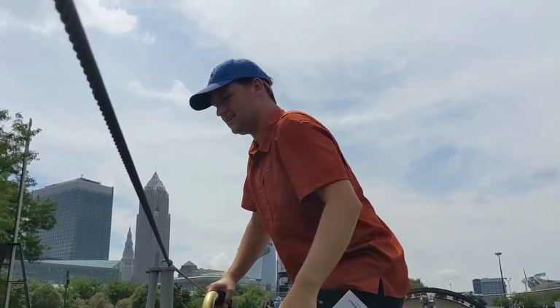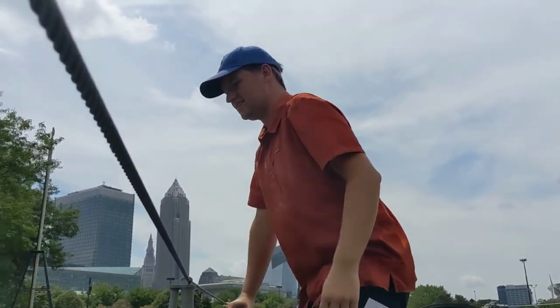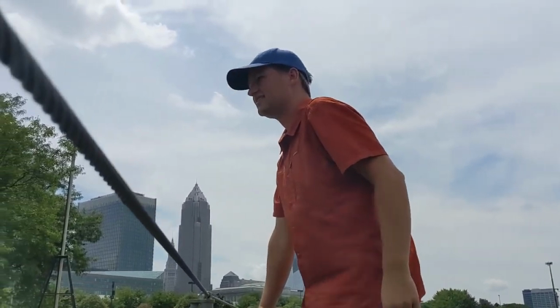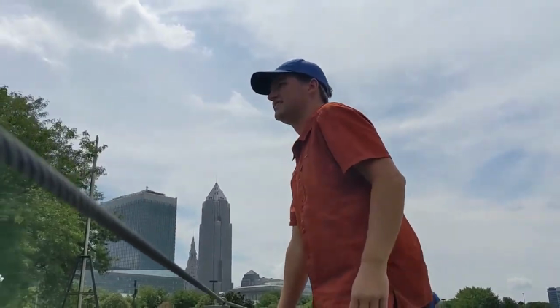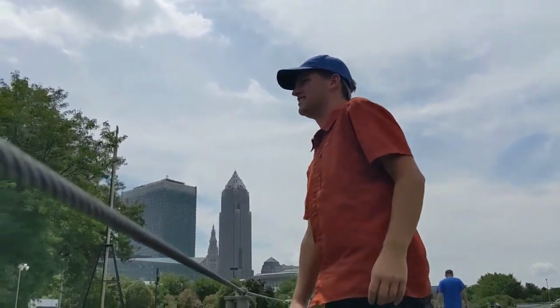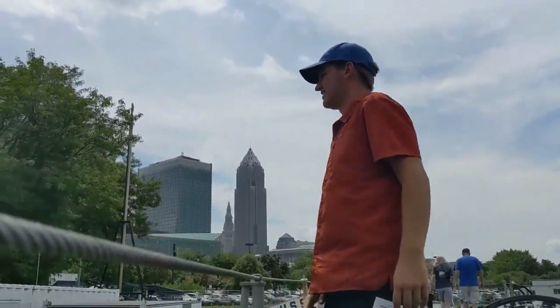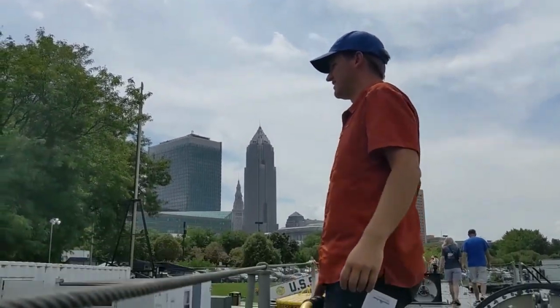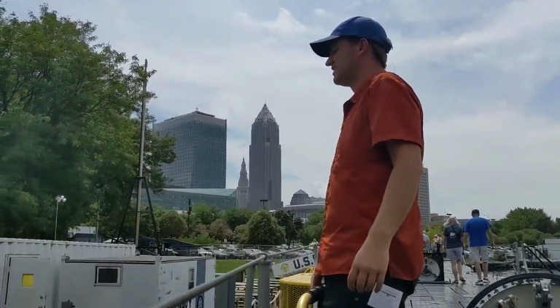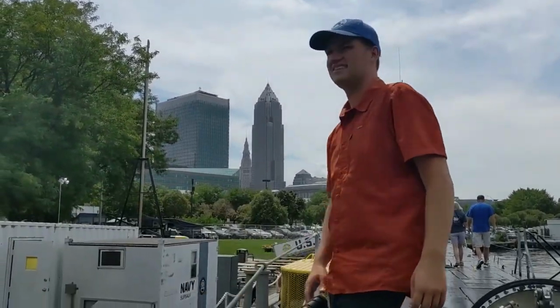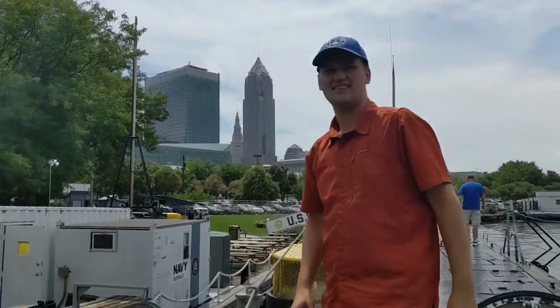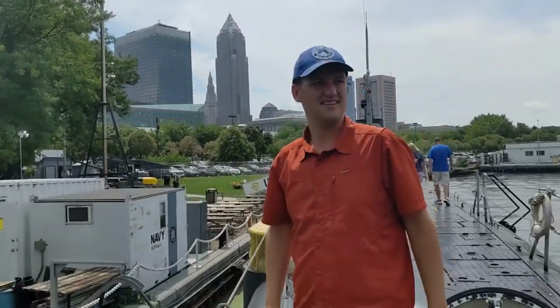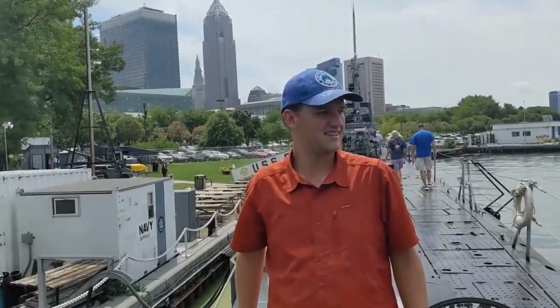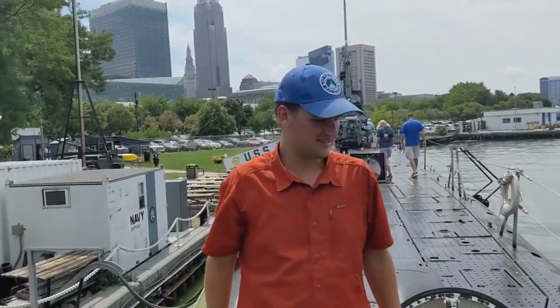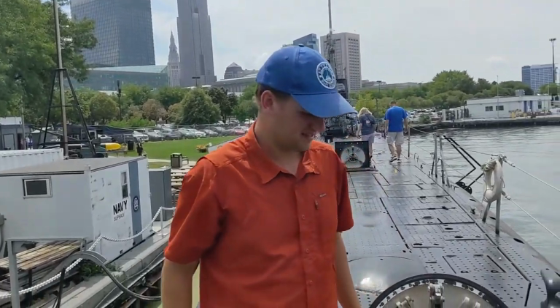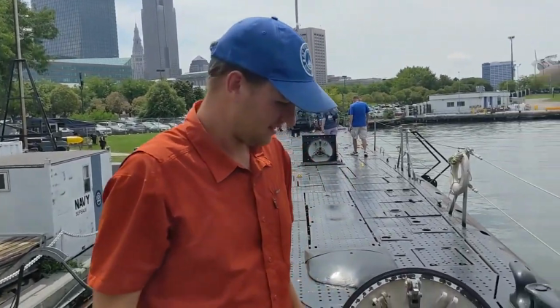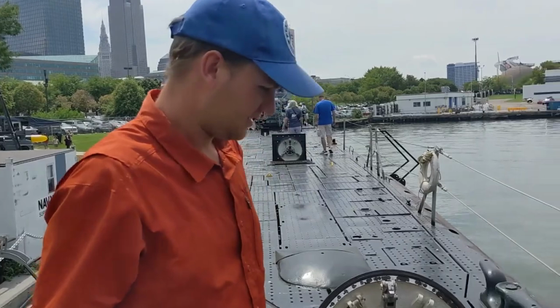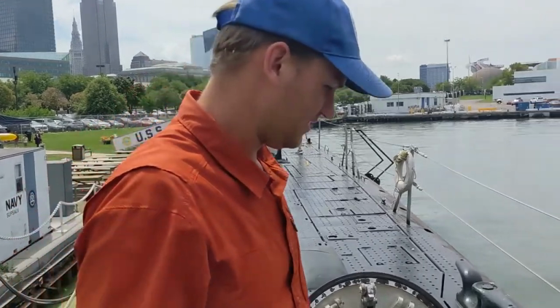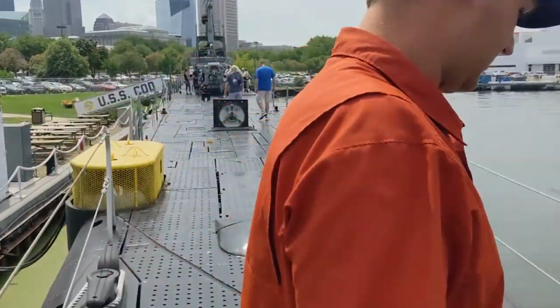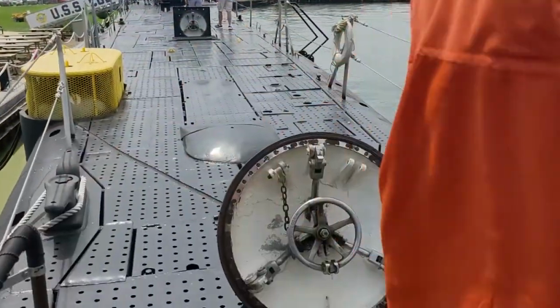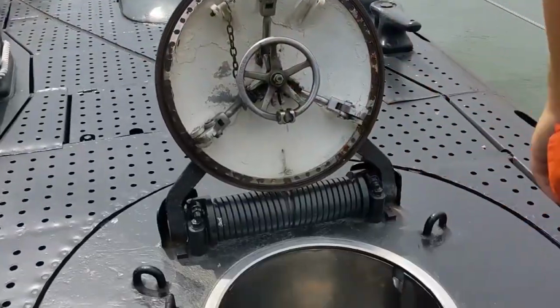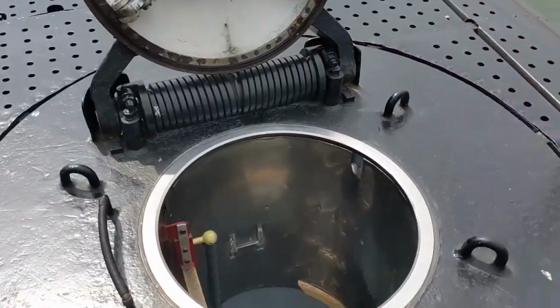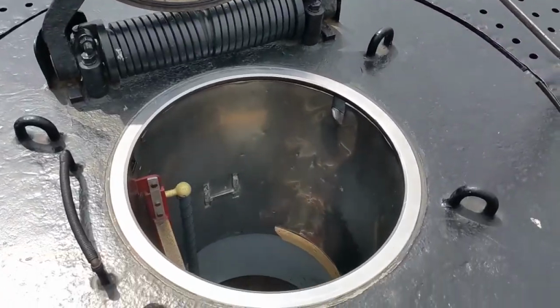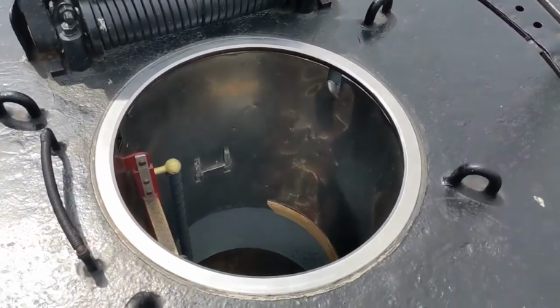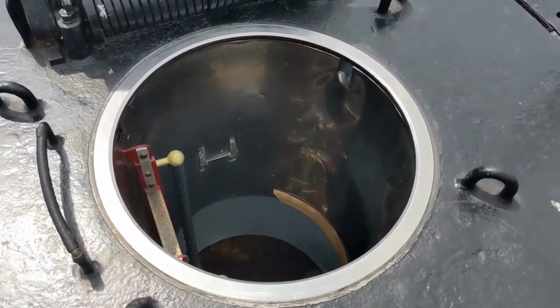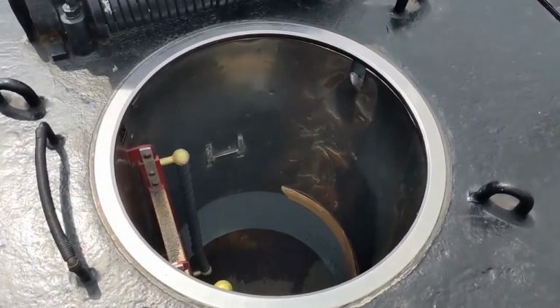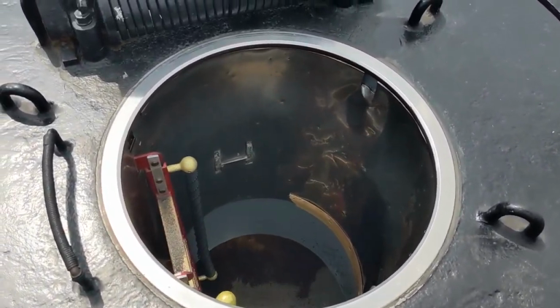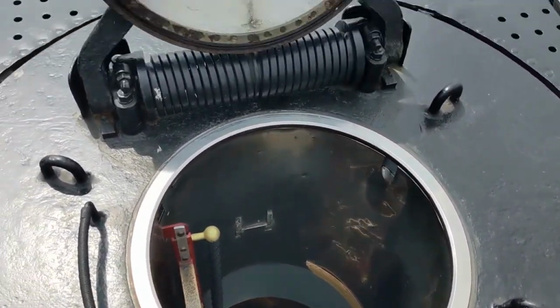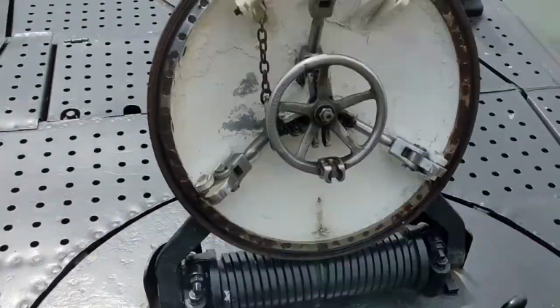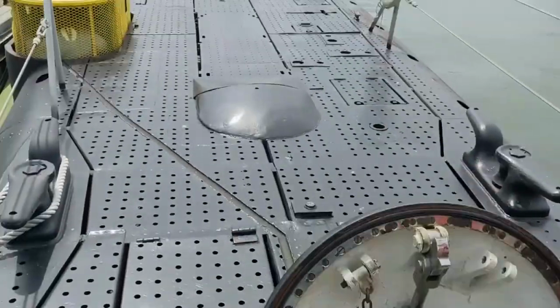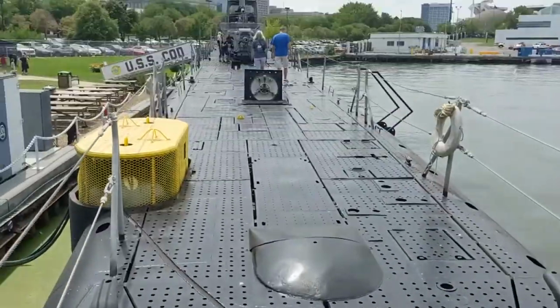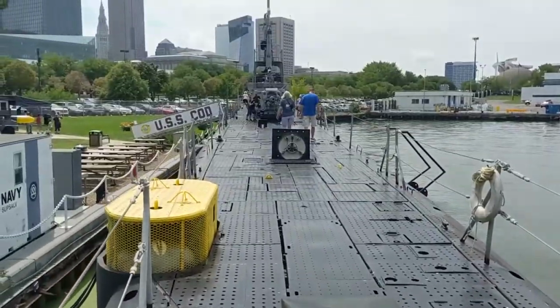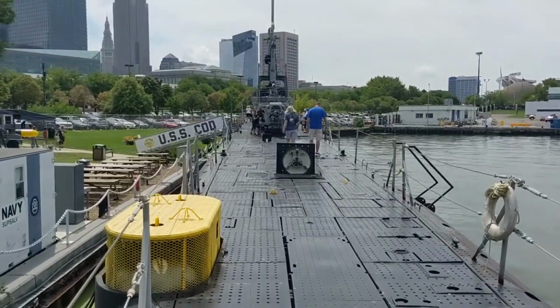However, it had a very successful career. It sank a Japanese destroyer, an LST, a minesweeper, and quite a few cargo ships and troop transports.